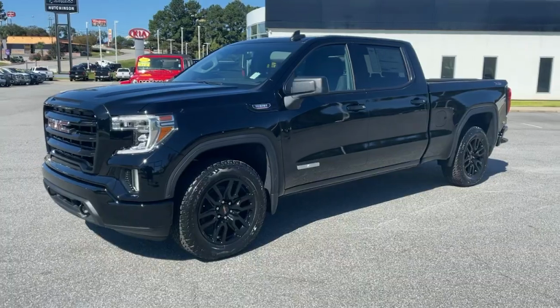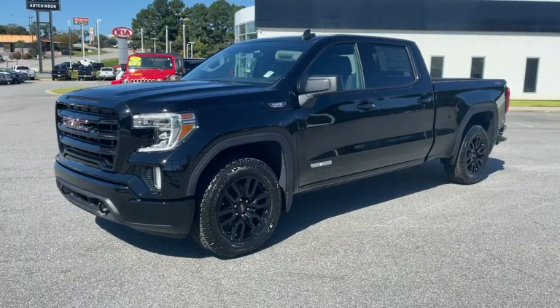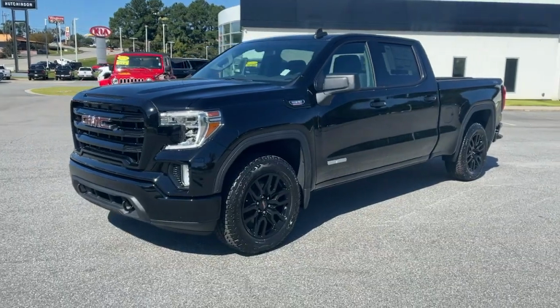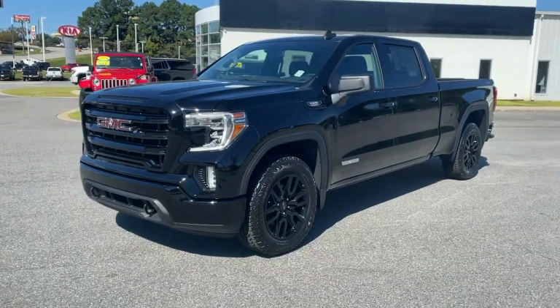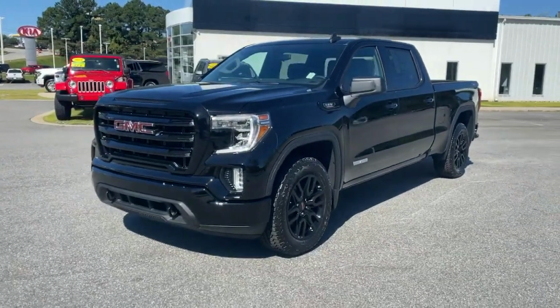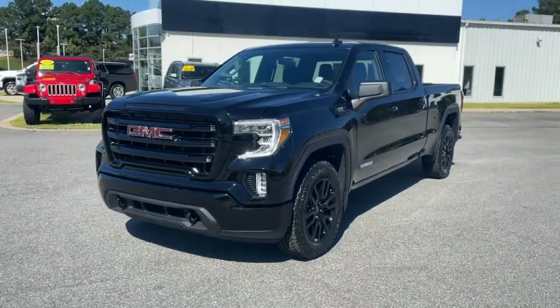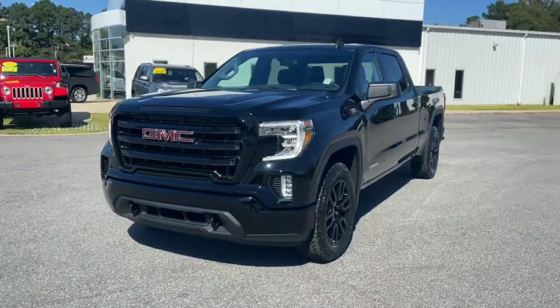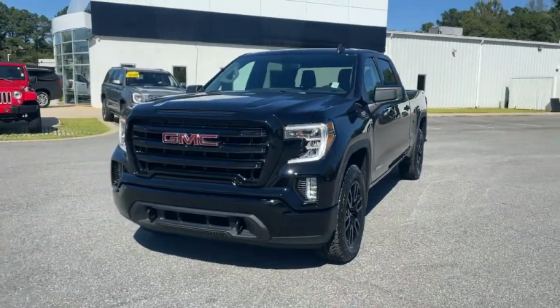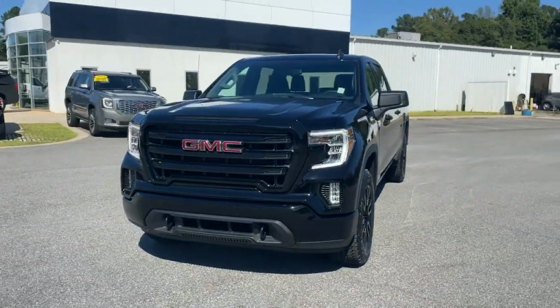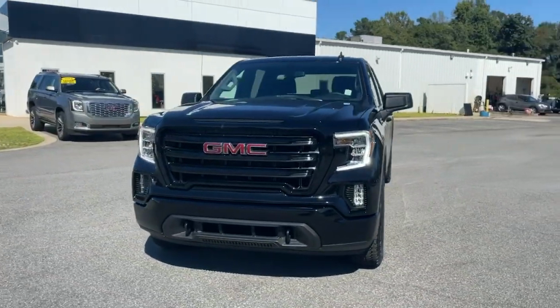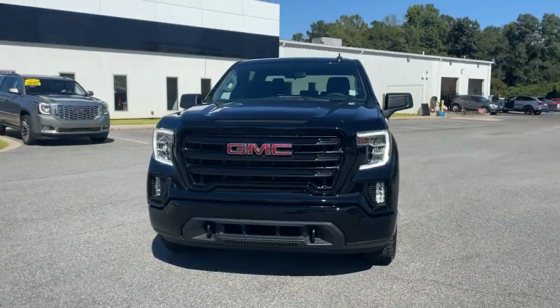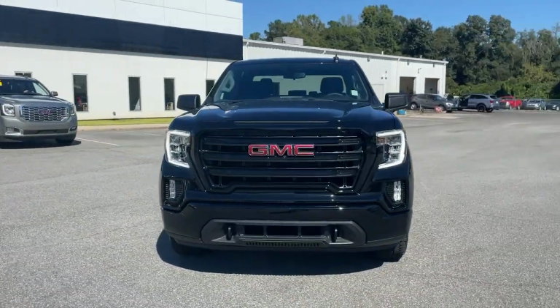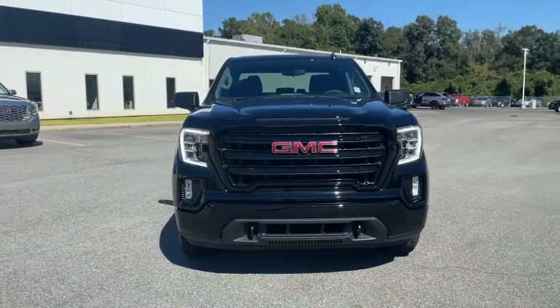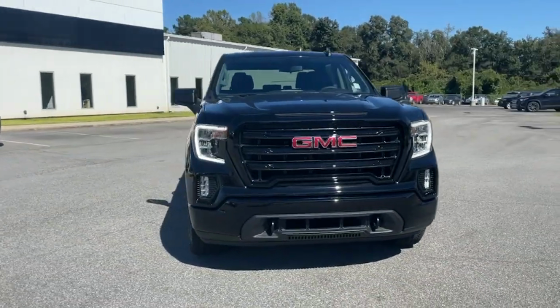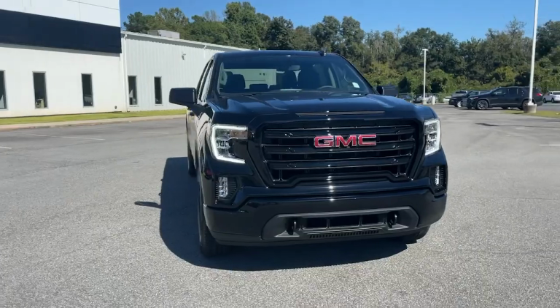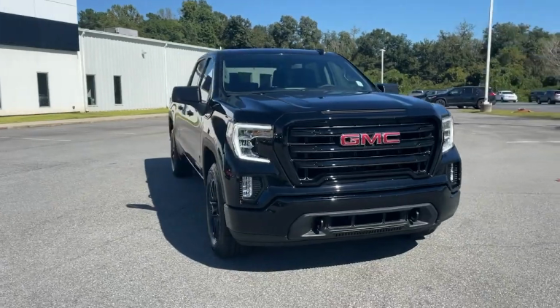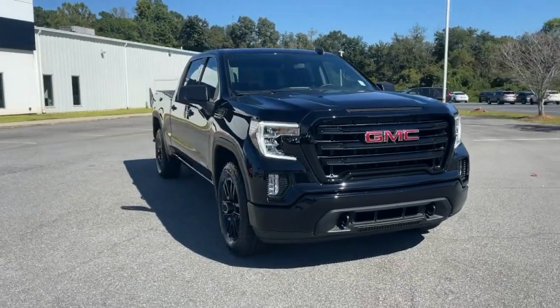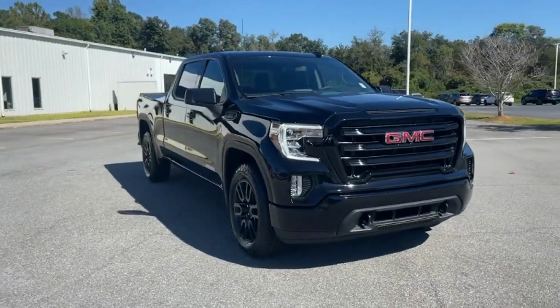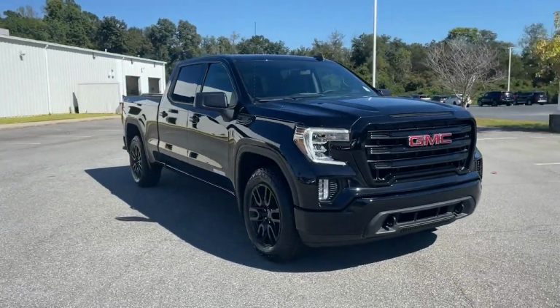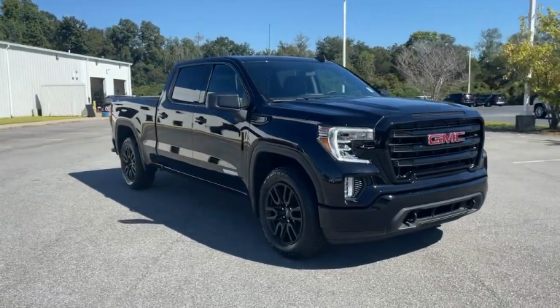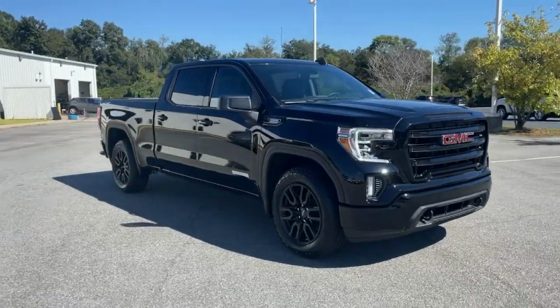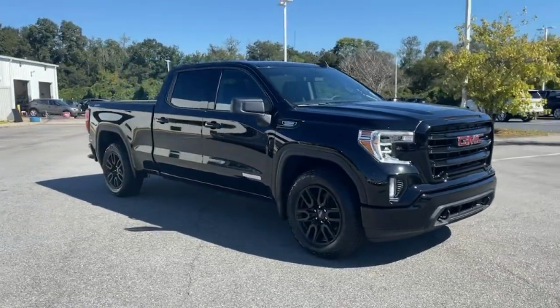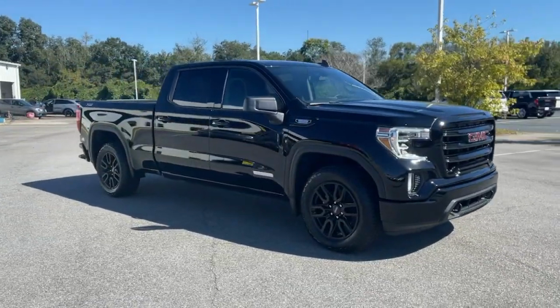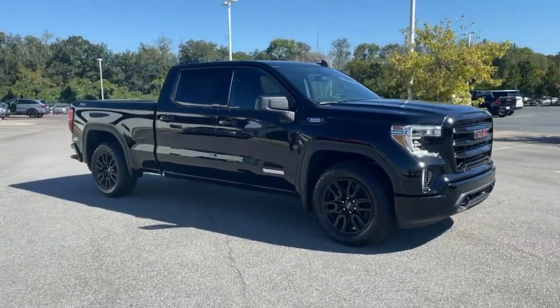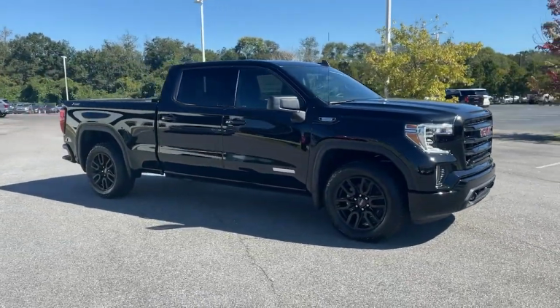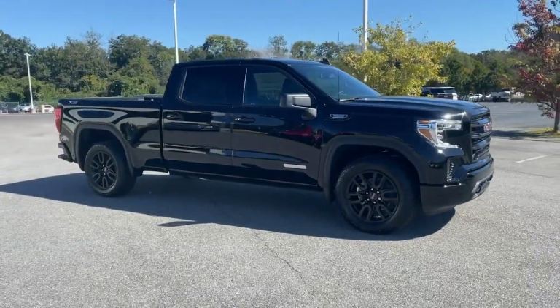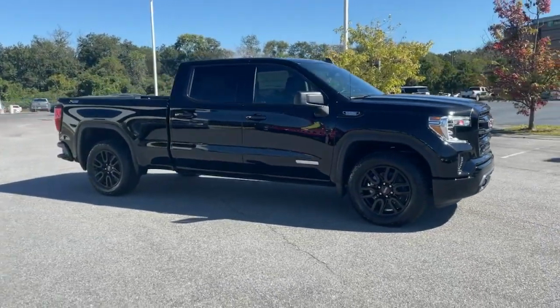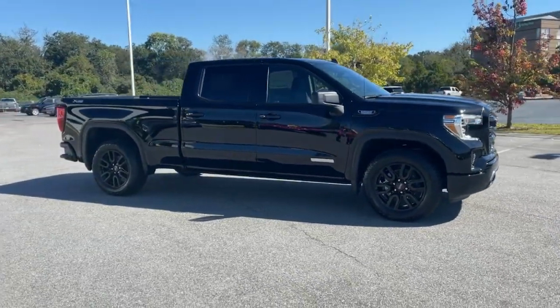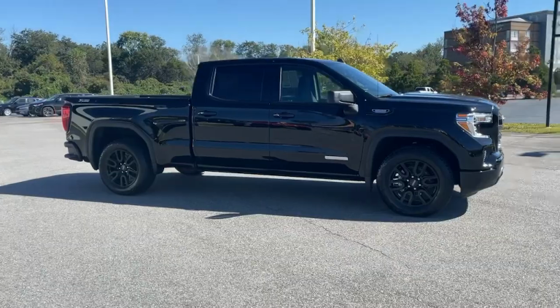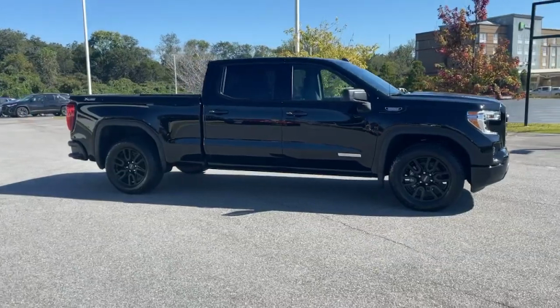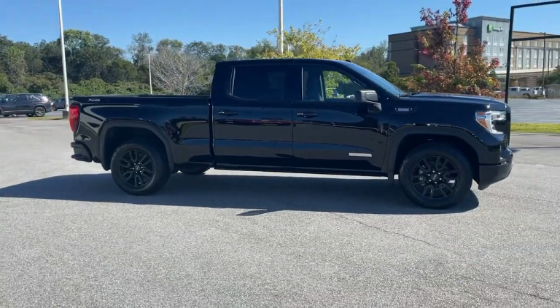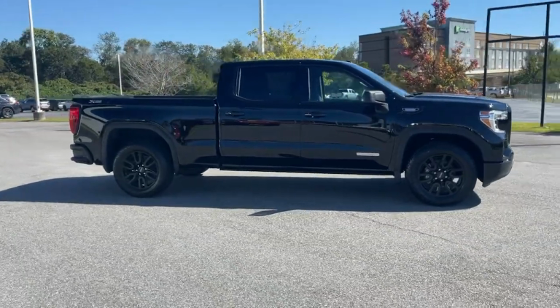You will love the features of this 2021 GMC Sierra. This strikingly handsome Sierra delivers full-size pickup strength and plenty of modern comfort and convenience.